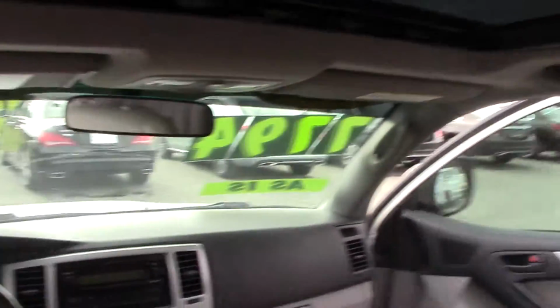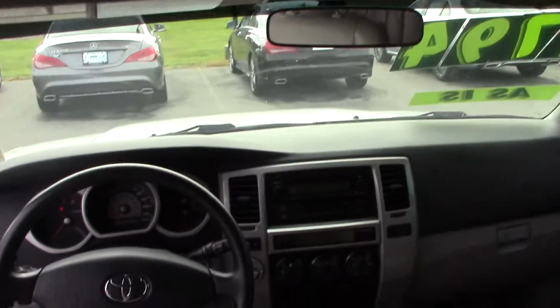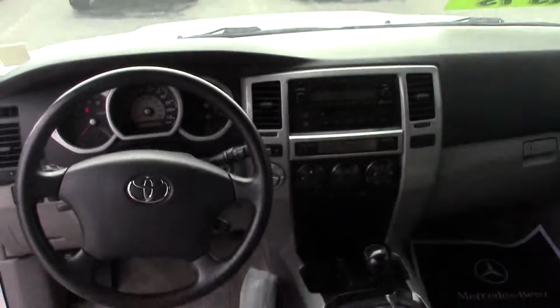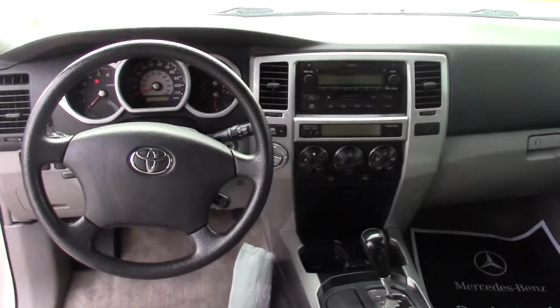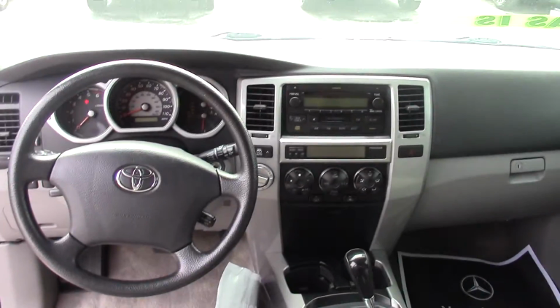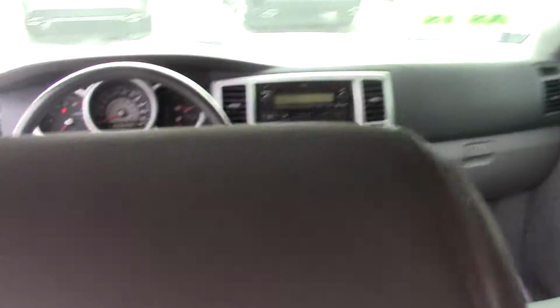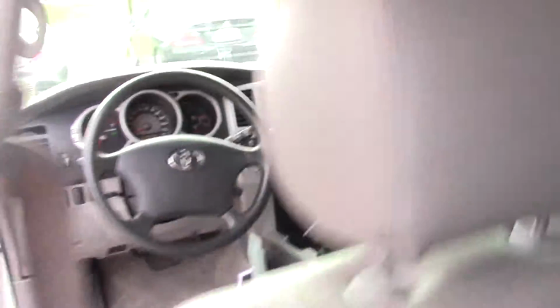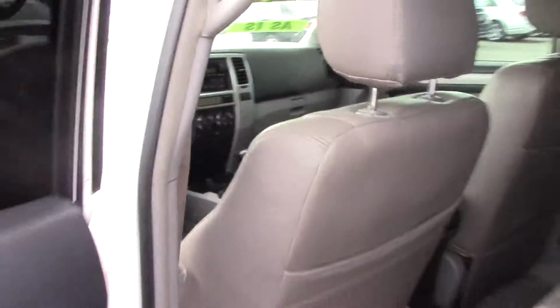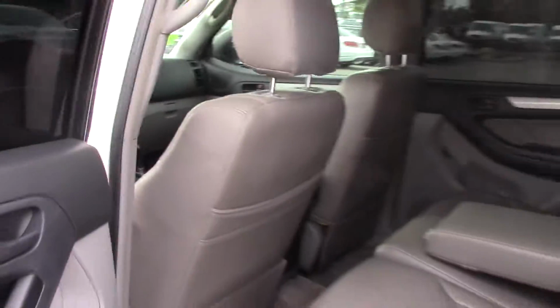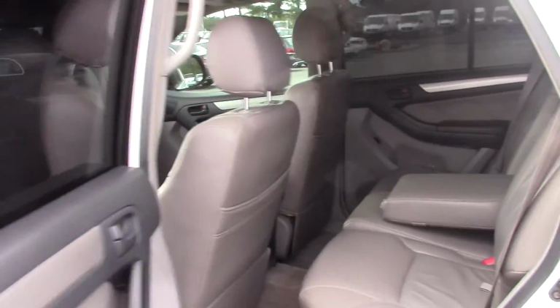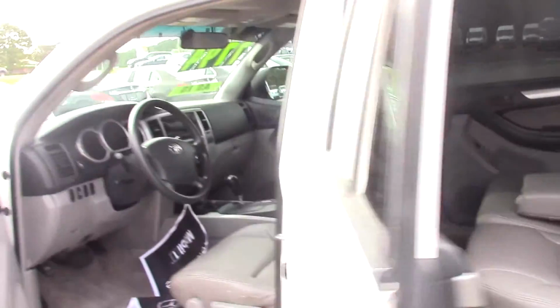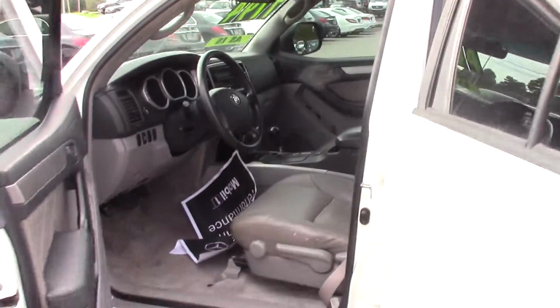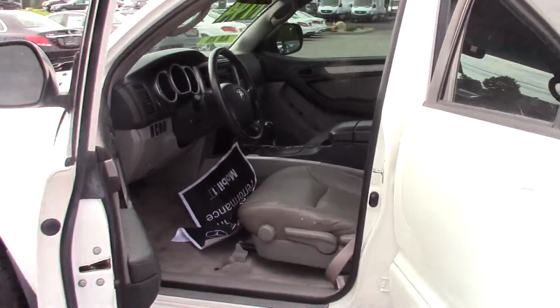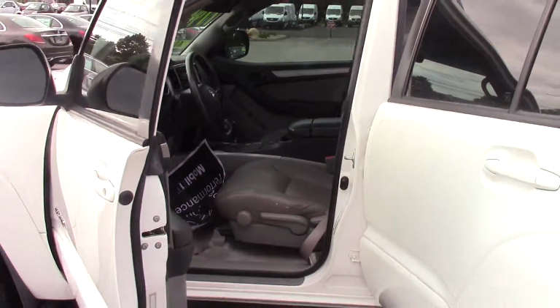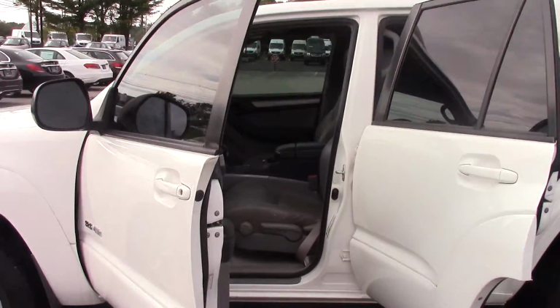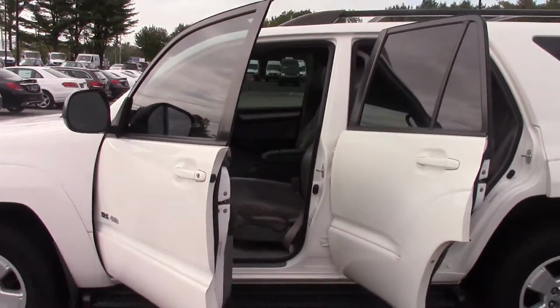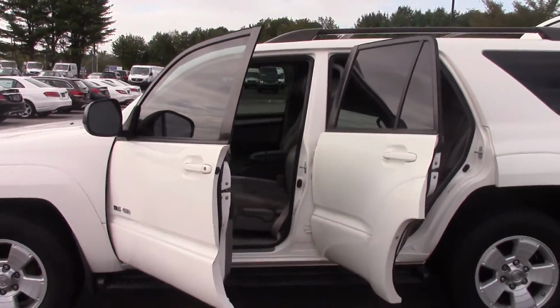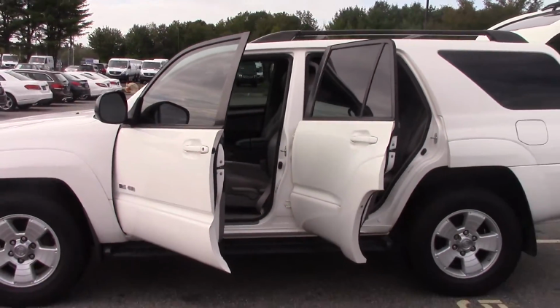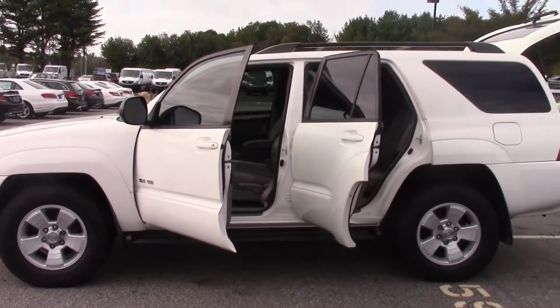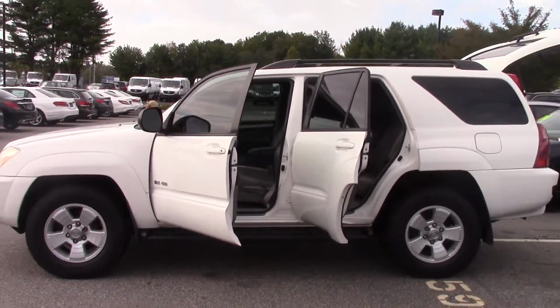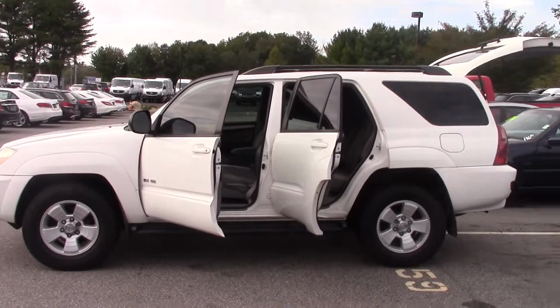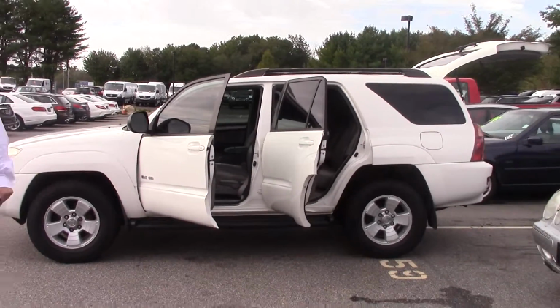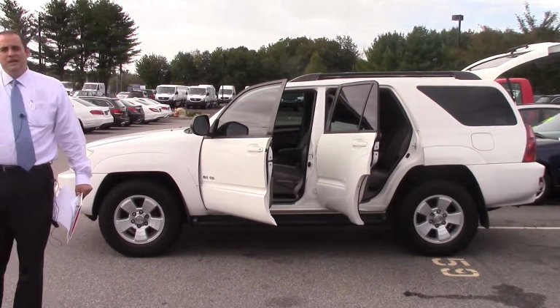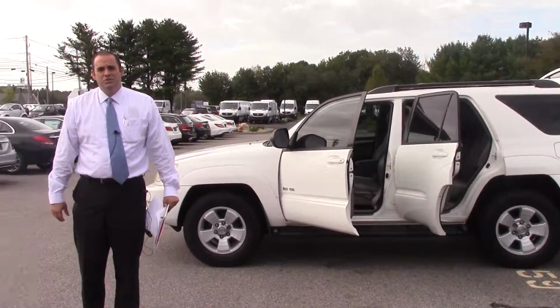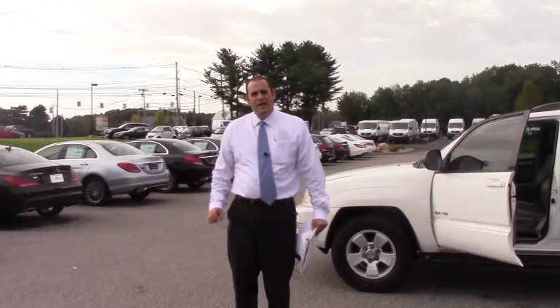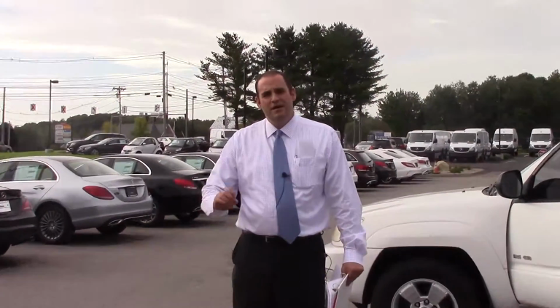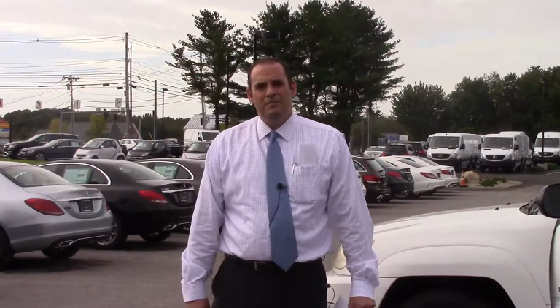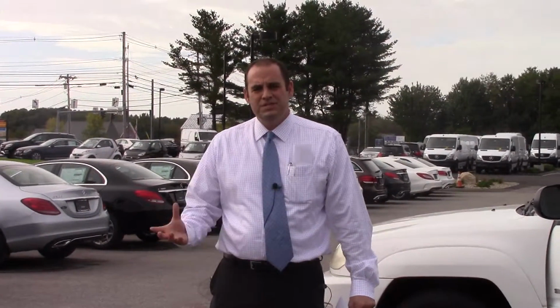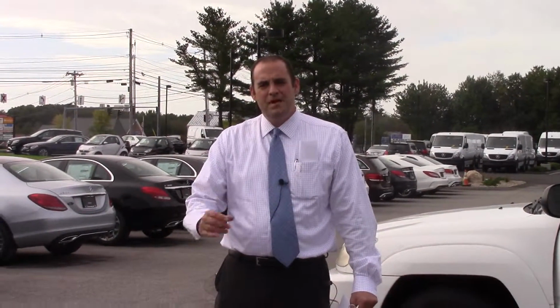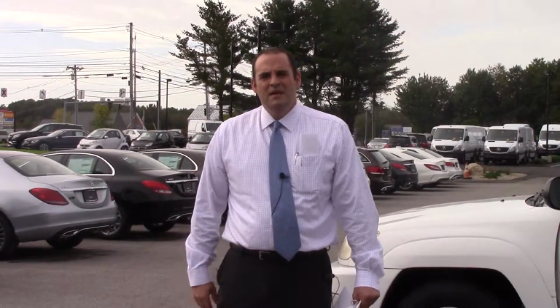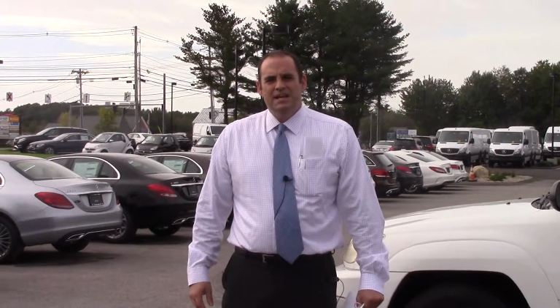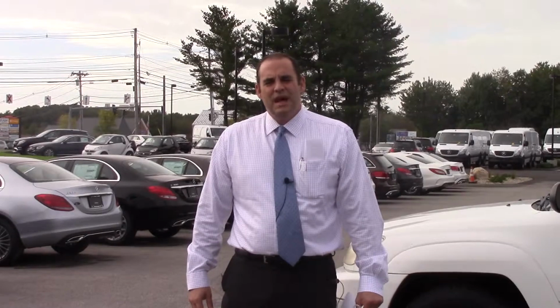We've had a lot of action on this vehicle, Isaac, and it's a really, really strong buy. I'd be more than willing to throw it up on a lift for you so you can see exactly that radiator core support, the subframe, and take a look at it.